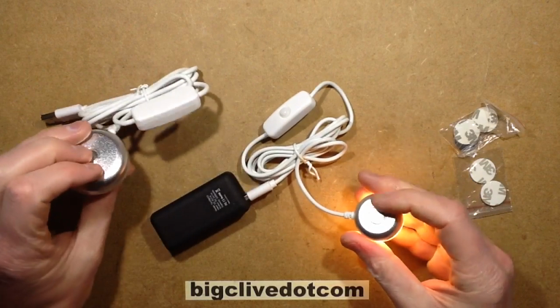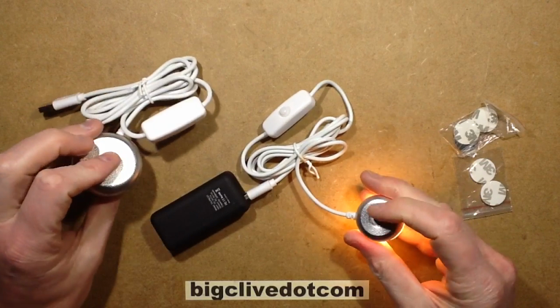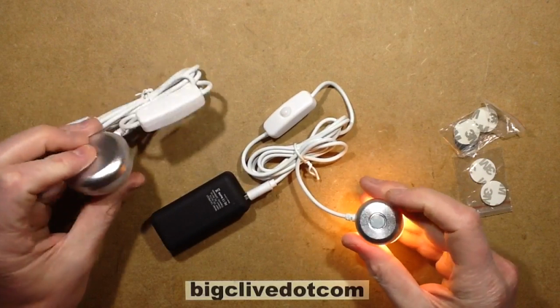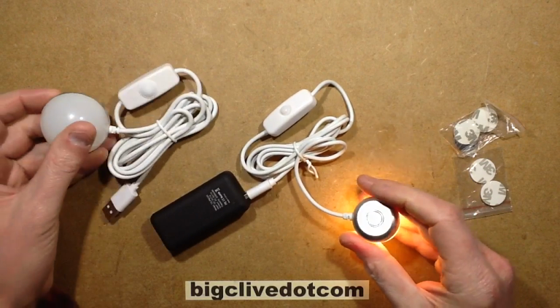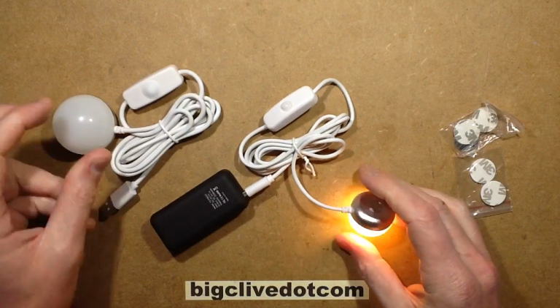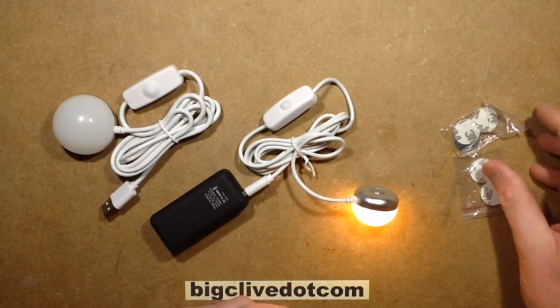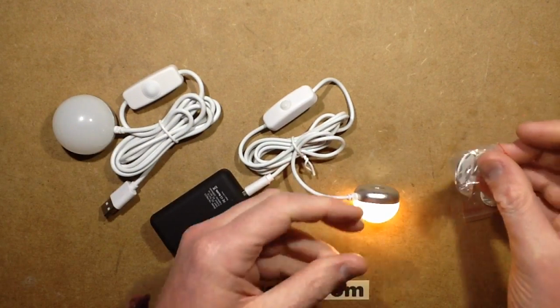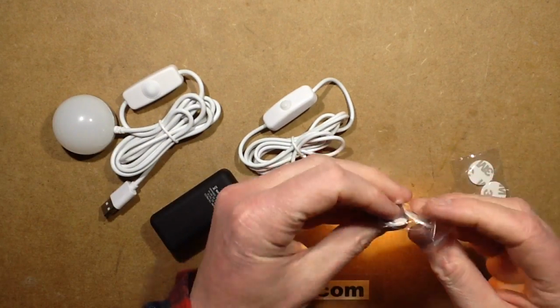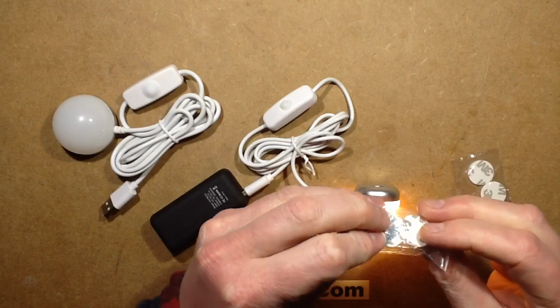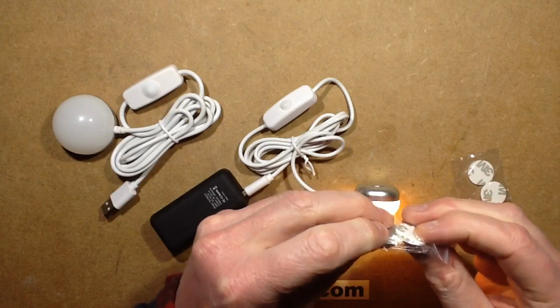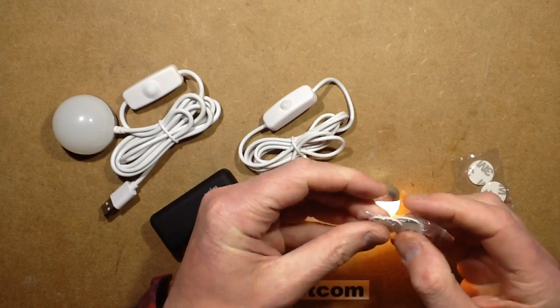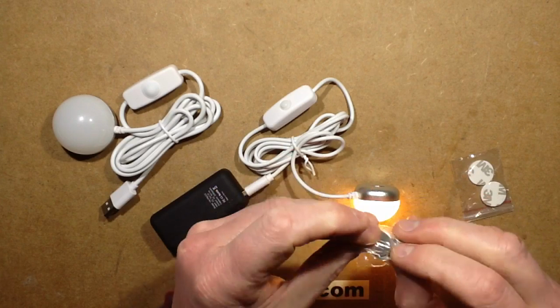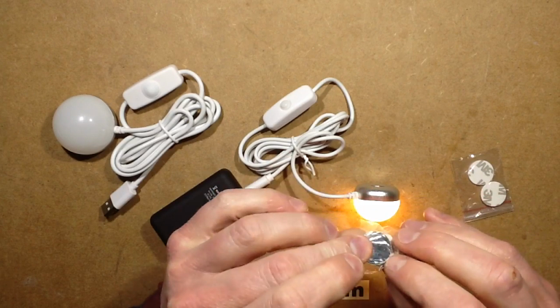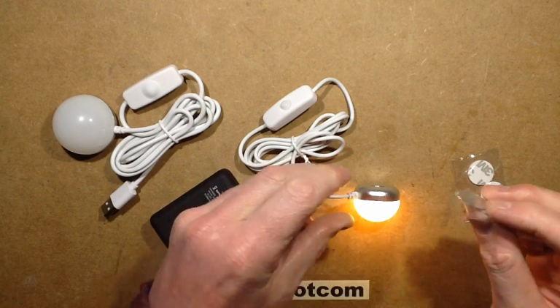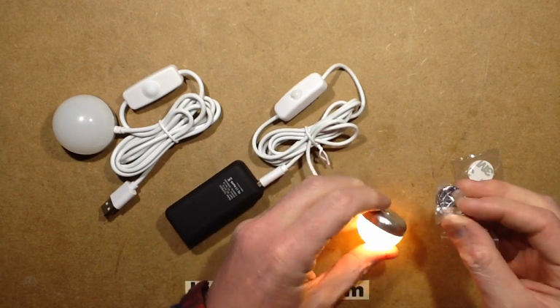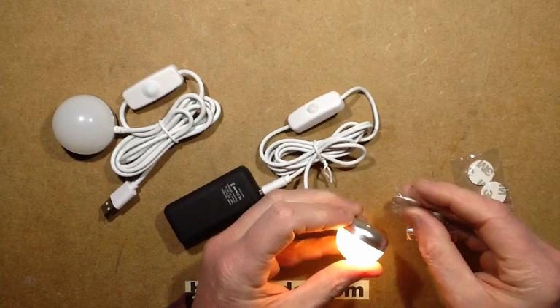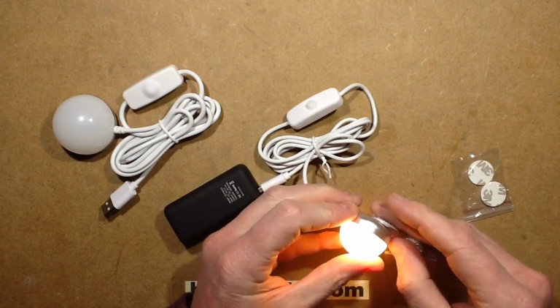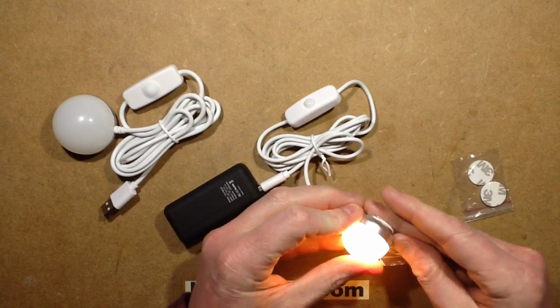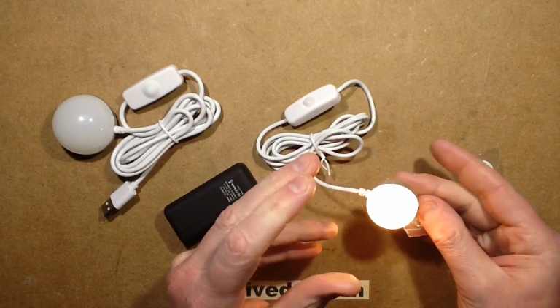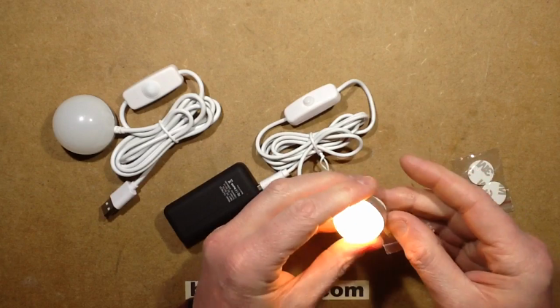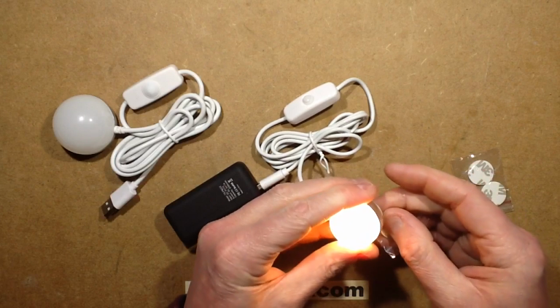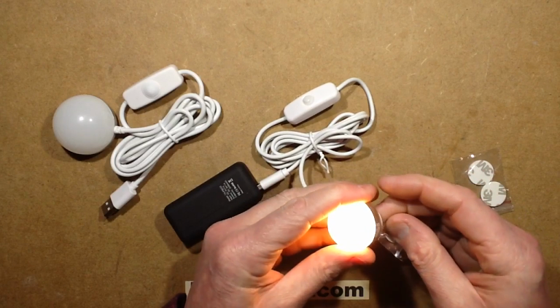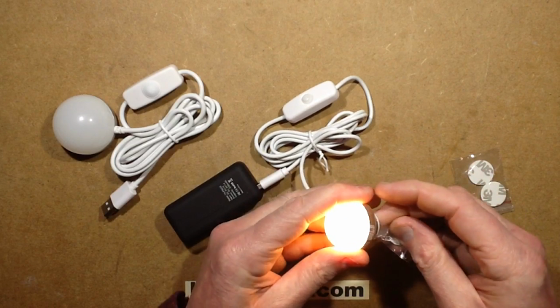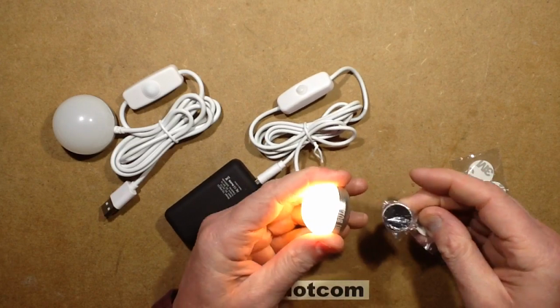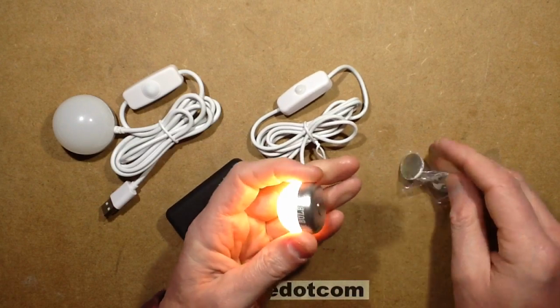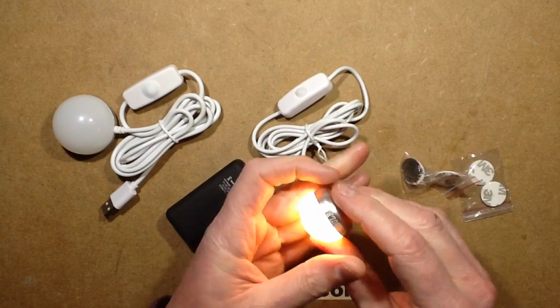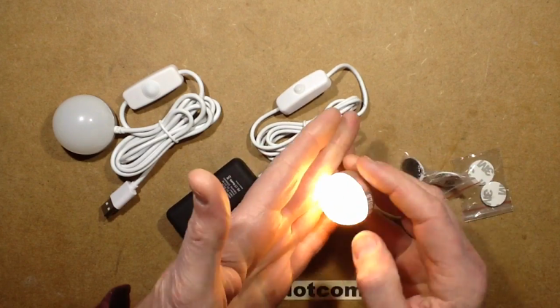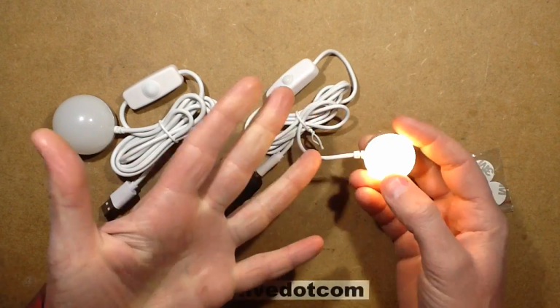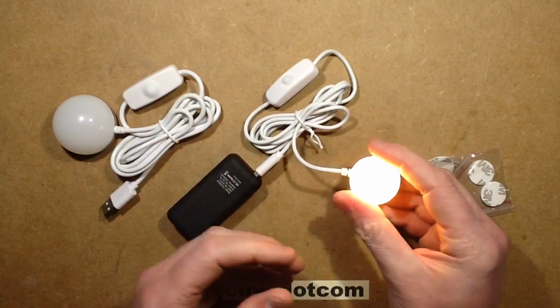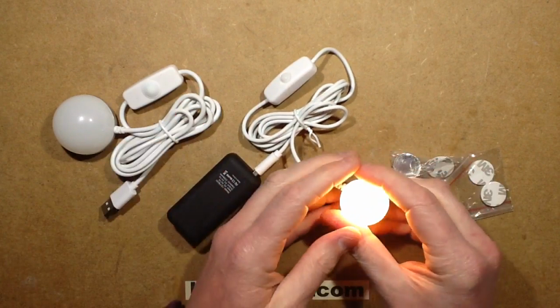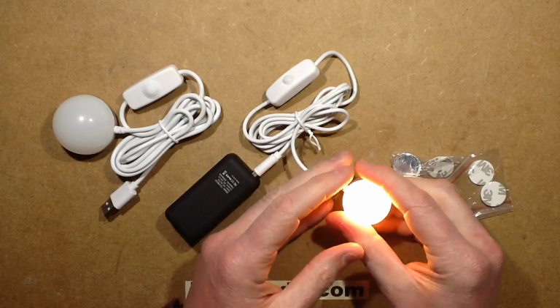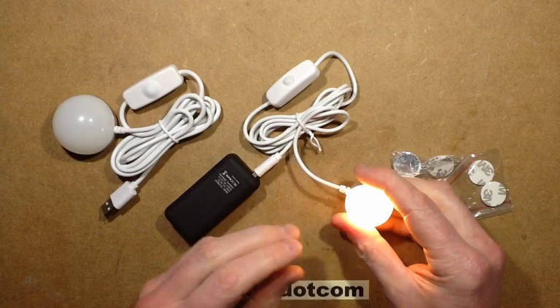They've got a magnet in the back and they come with double-sided foam pads and a metal washer, so that you can stick the washer onto a non-magnetic surface, or stick them directly onto a steel surface.